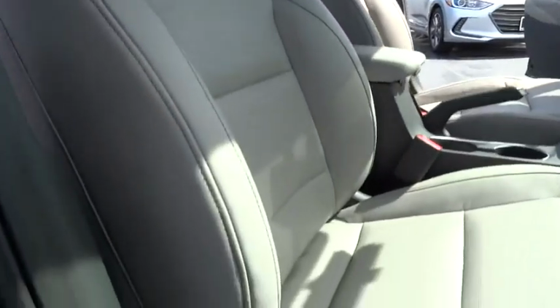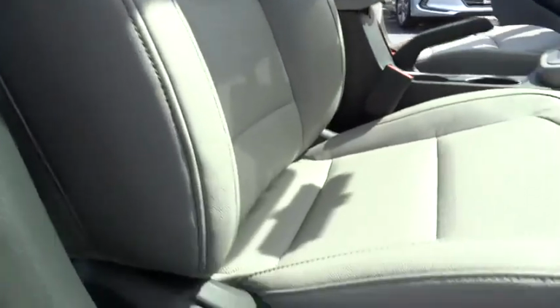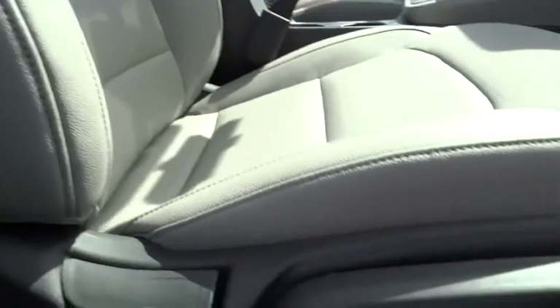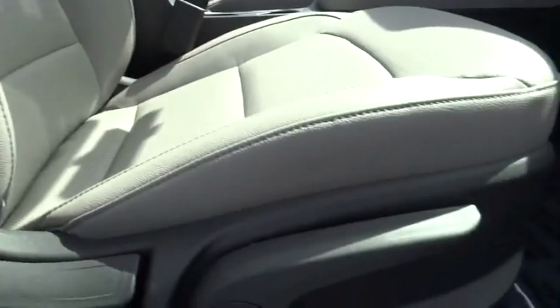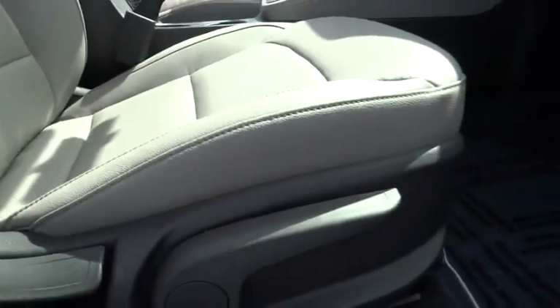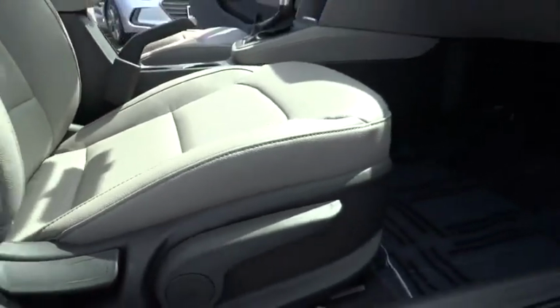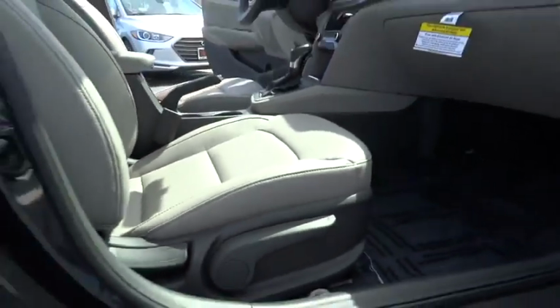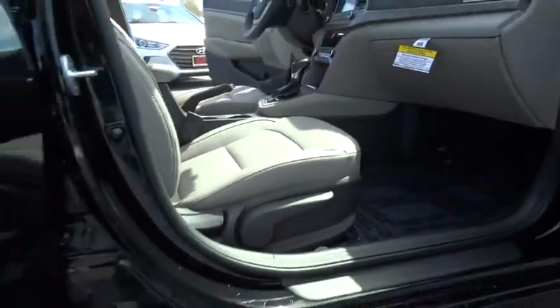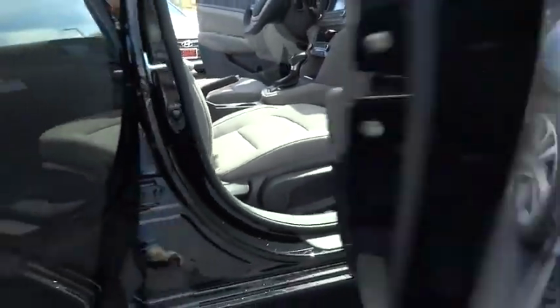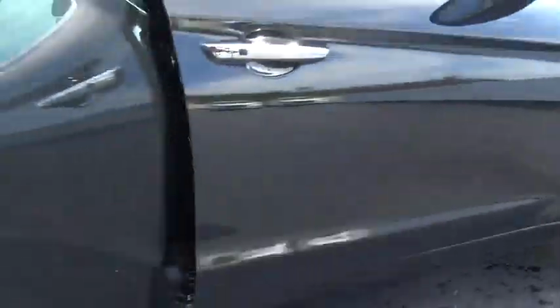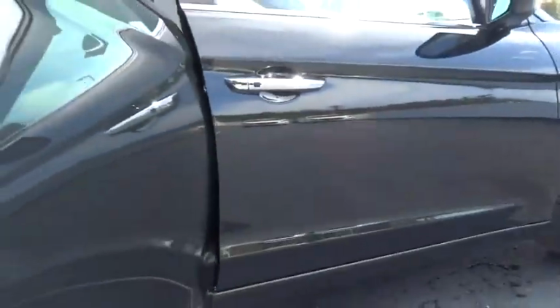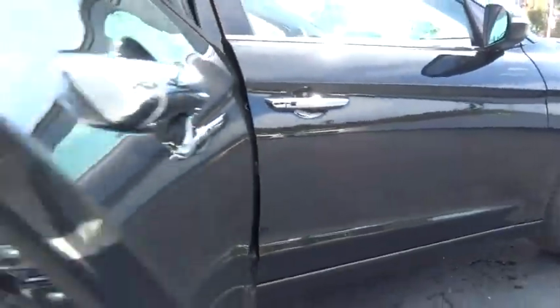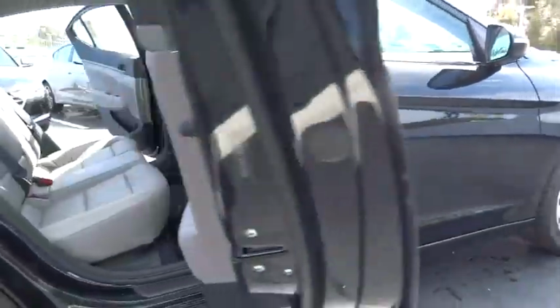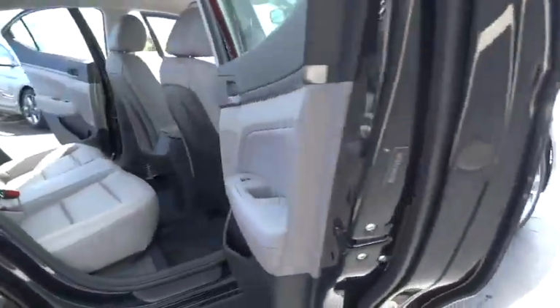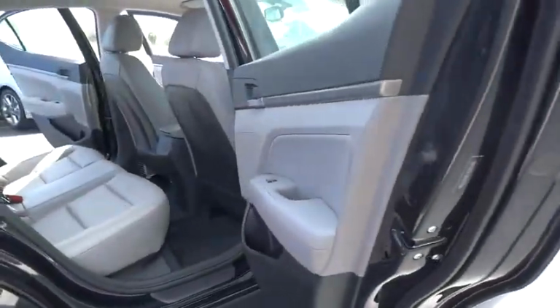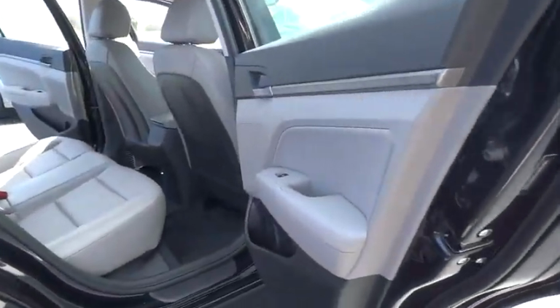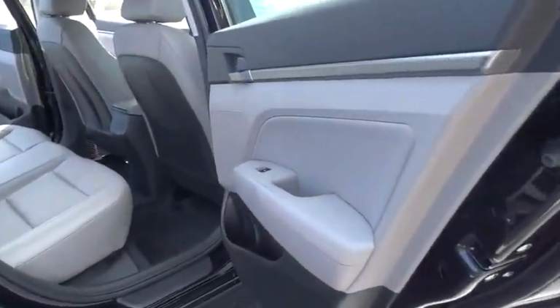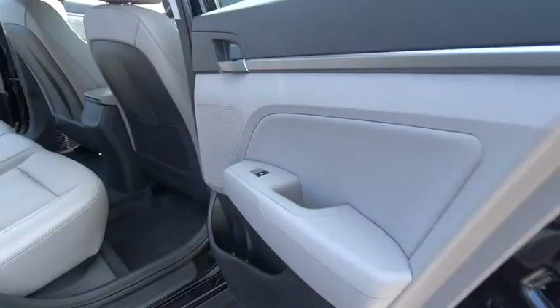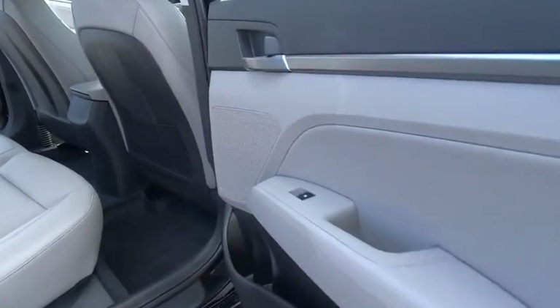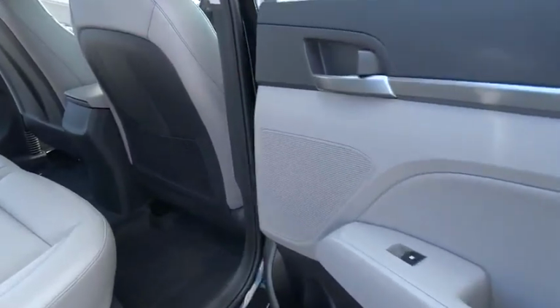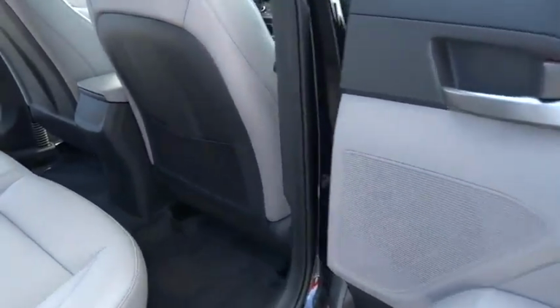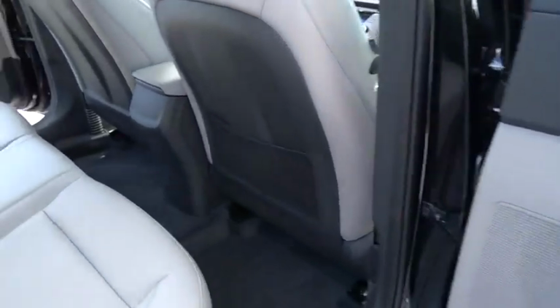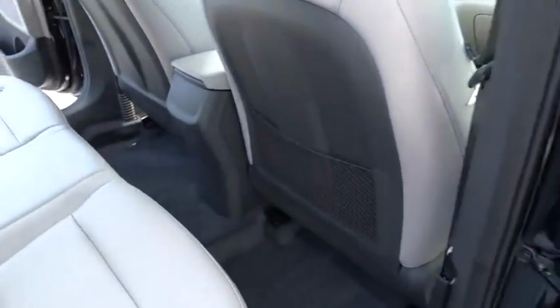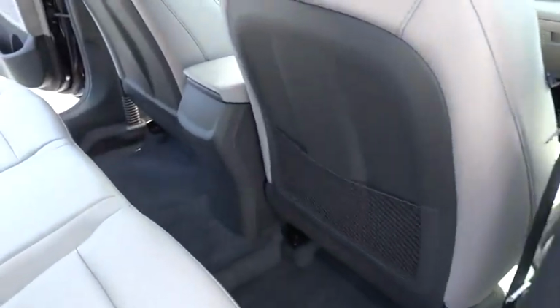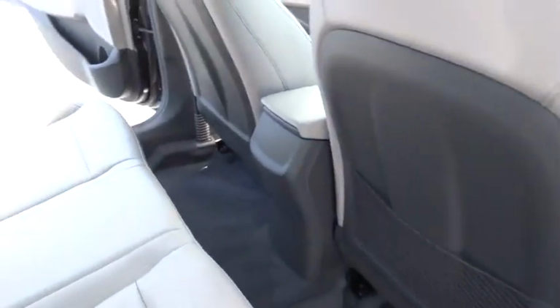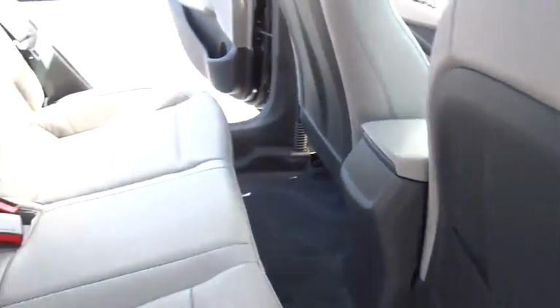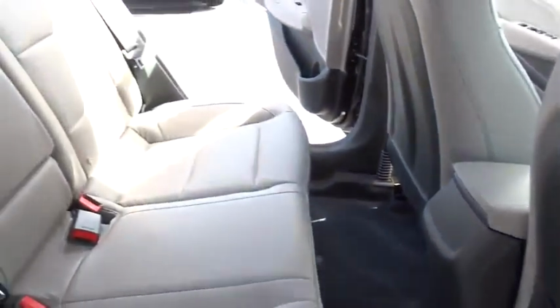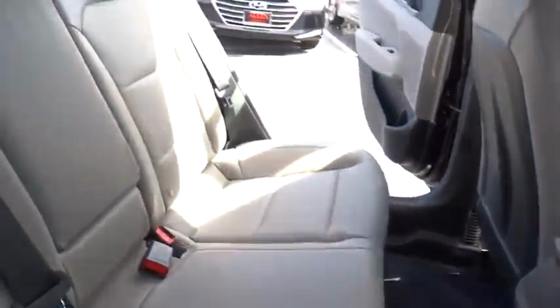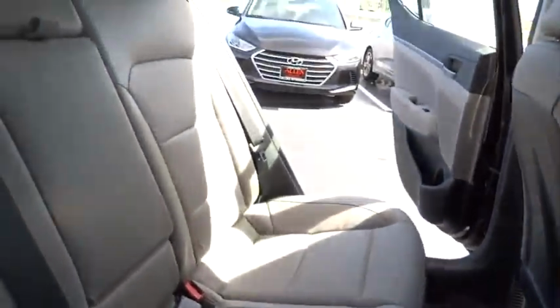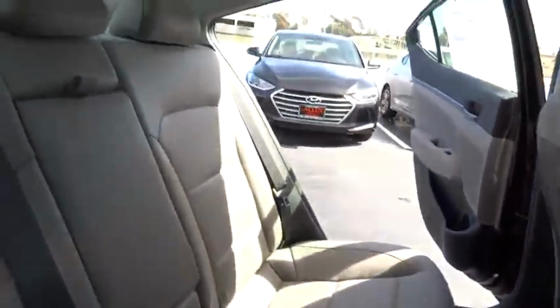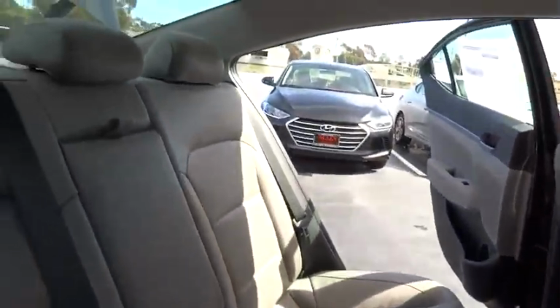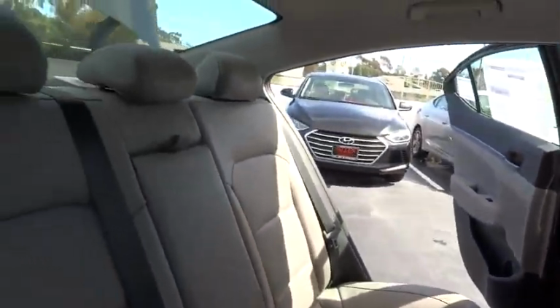Leather wrapped steering wheel, Bluetooth, power steering, adjustable steering wheel, driver airbag, keyless start, aluminum wheels, cruise control, four-wheel disc brakes.